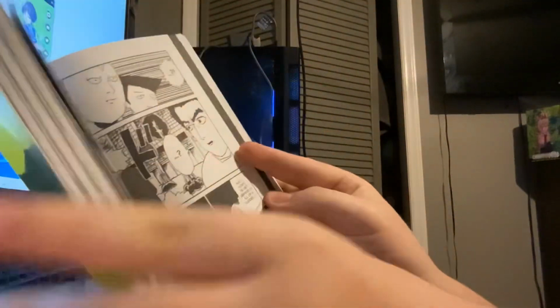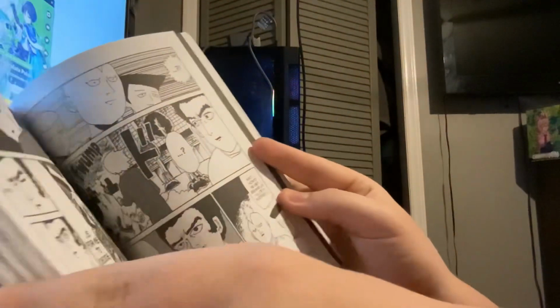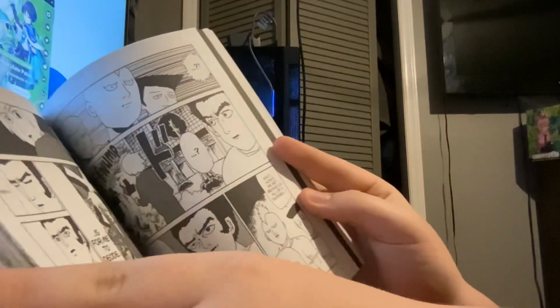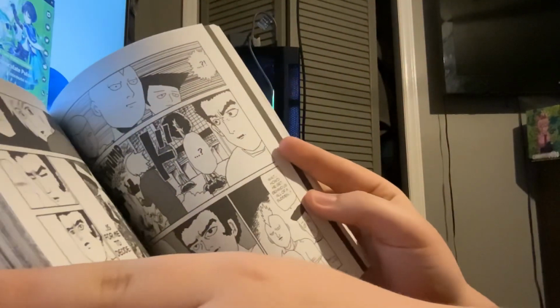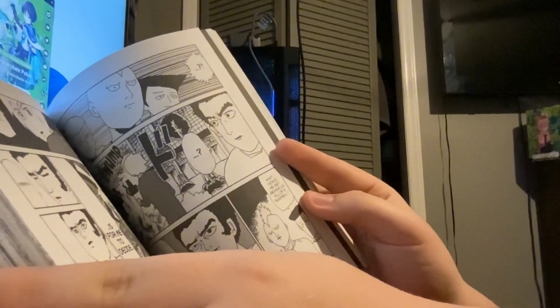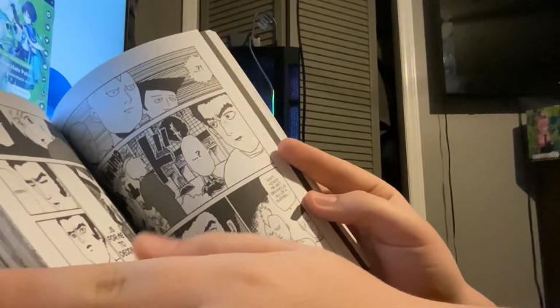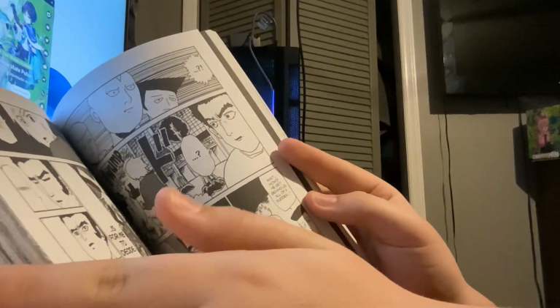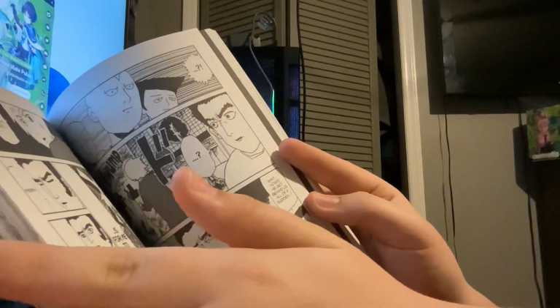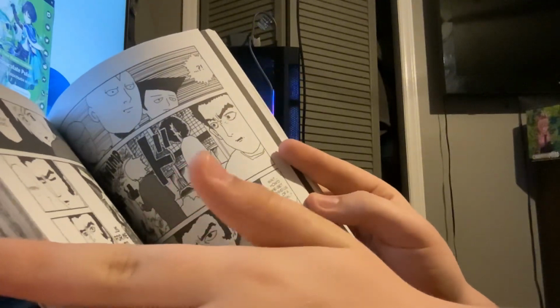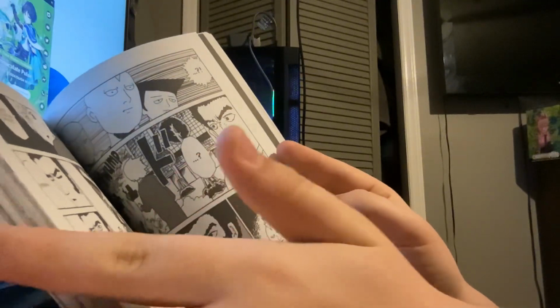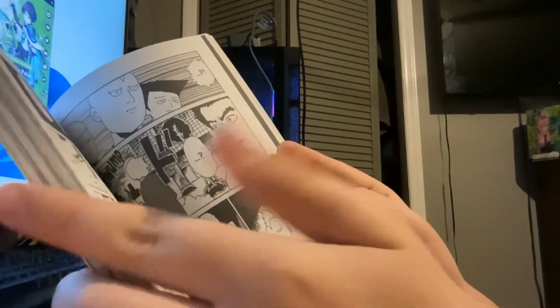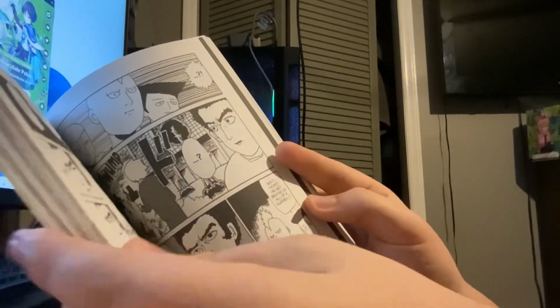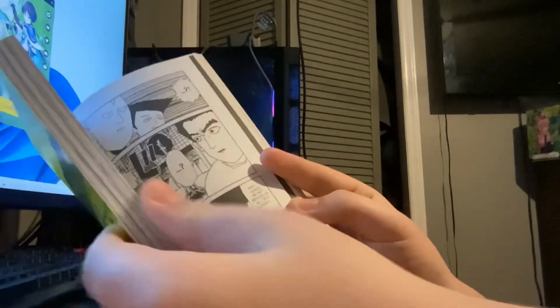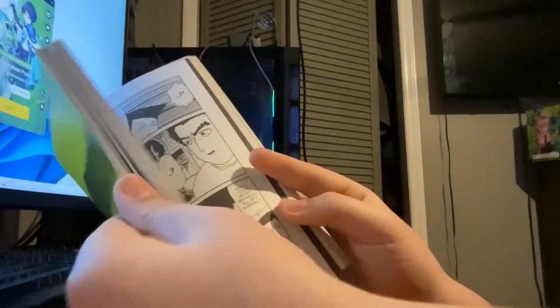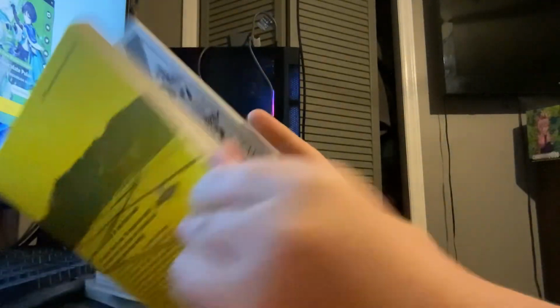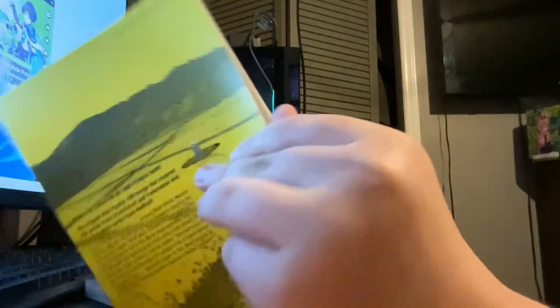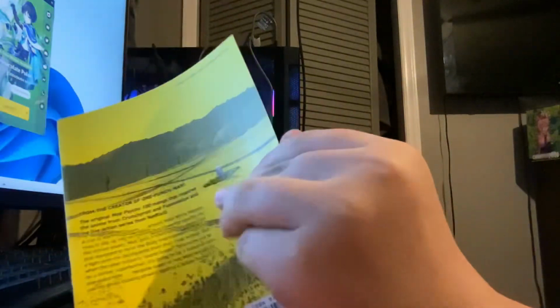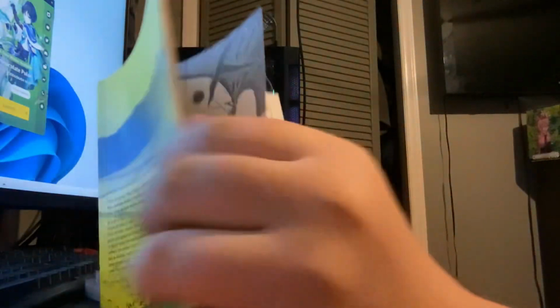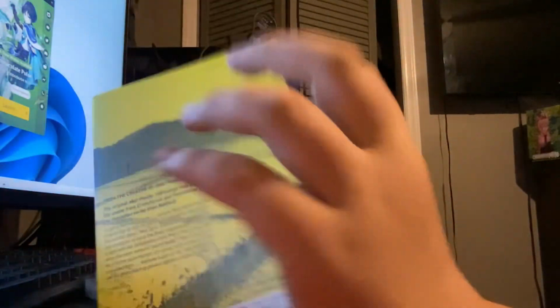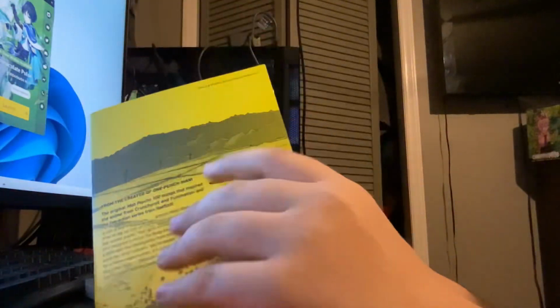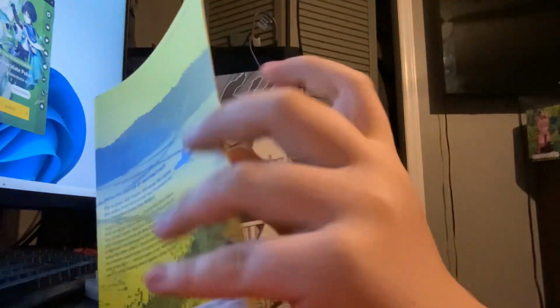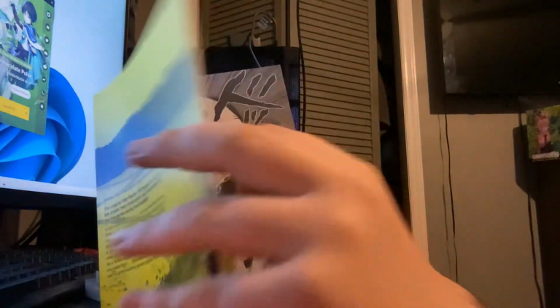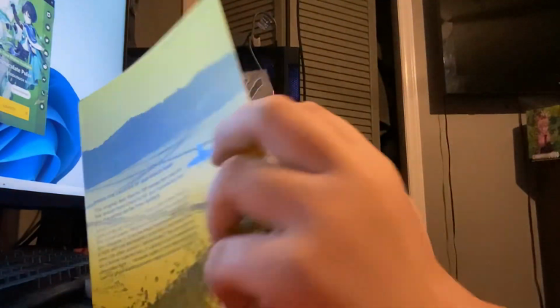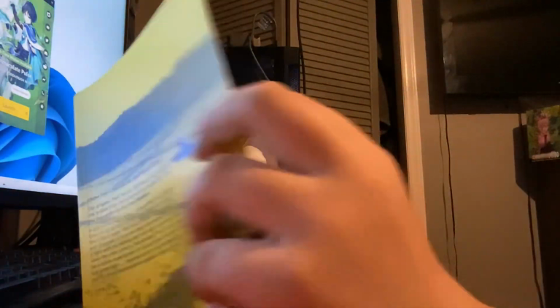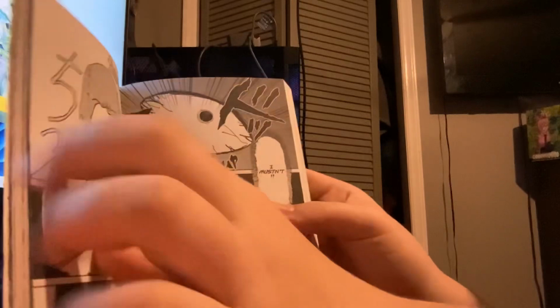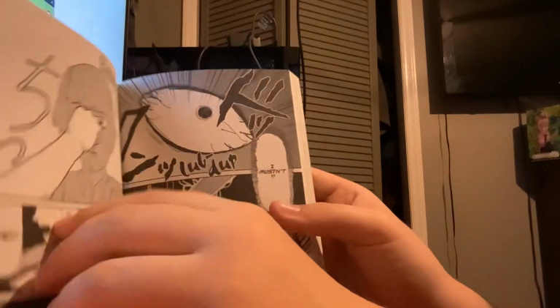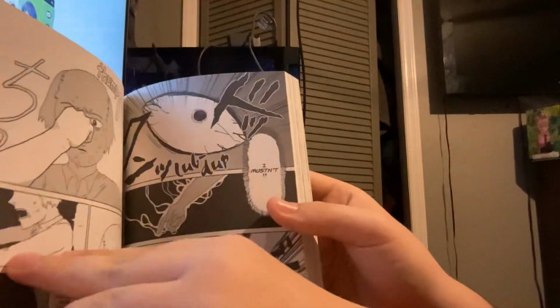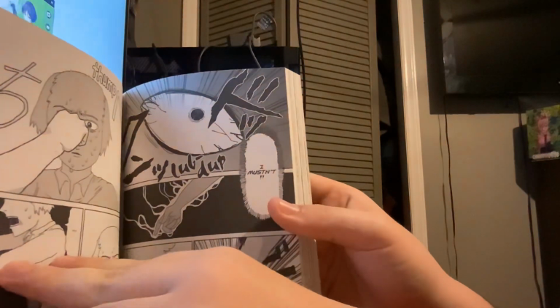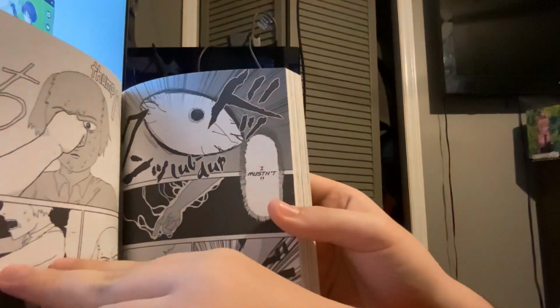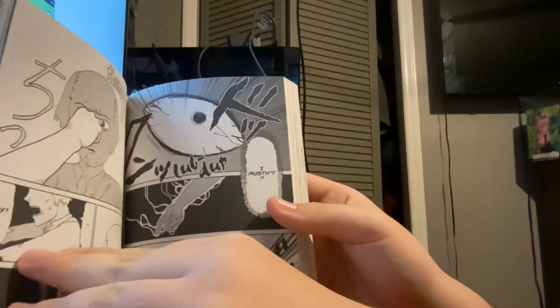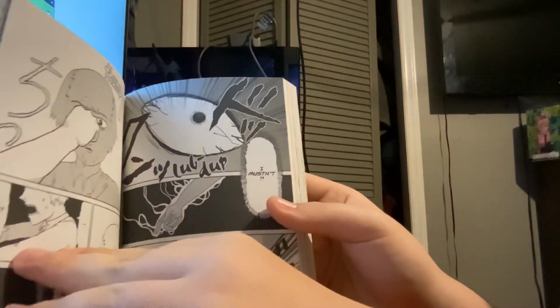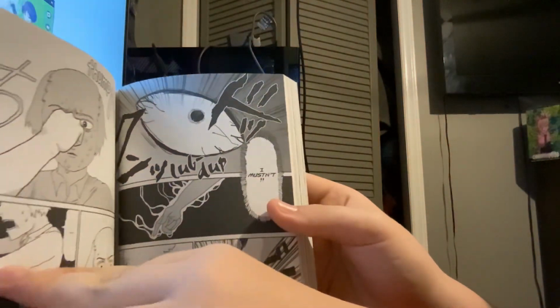By the way, this was created by ONE — he literally drew all of this, which is just crazy. He also created One Punch Man. All of this is drawn by him.